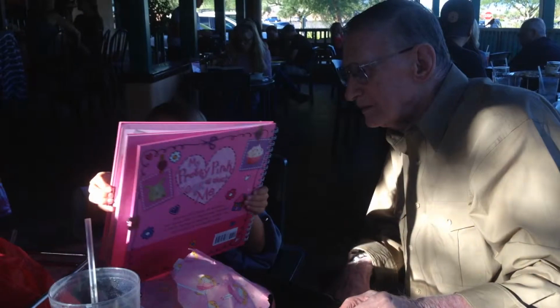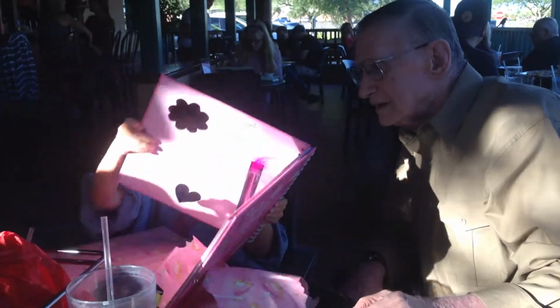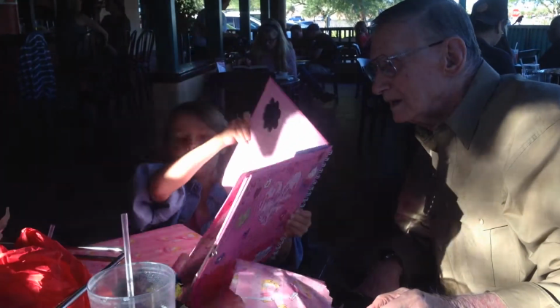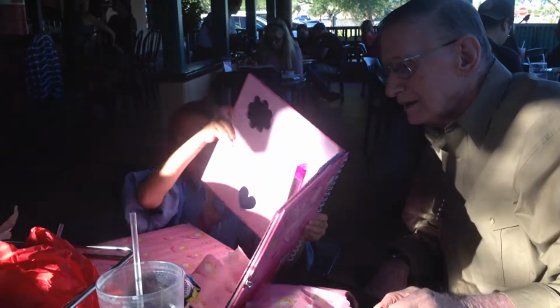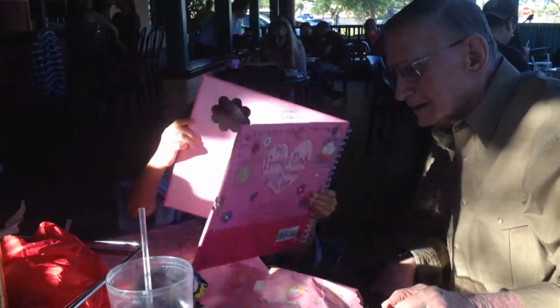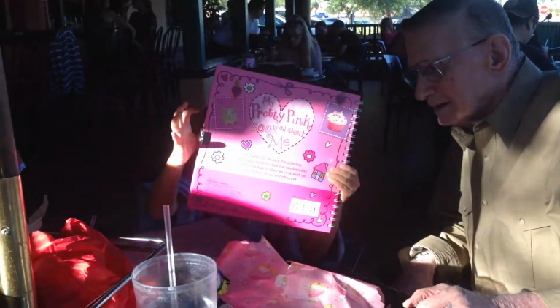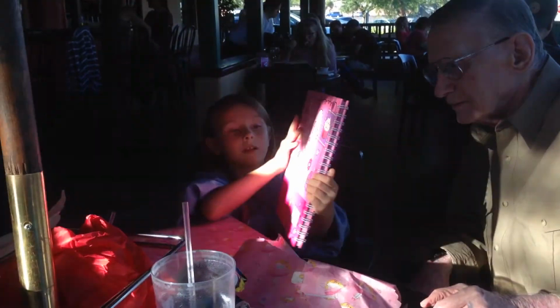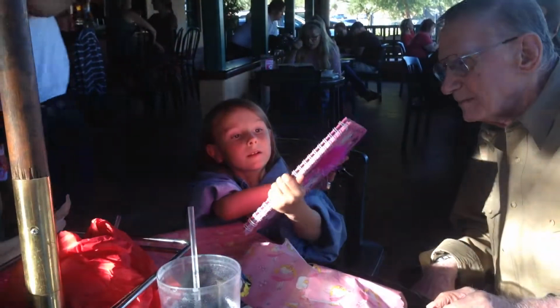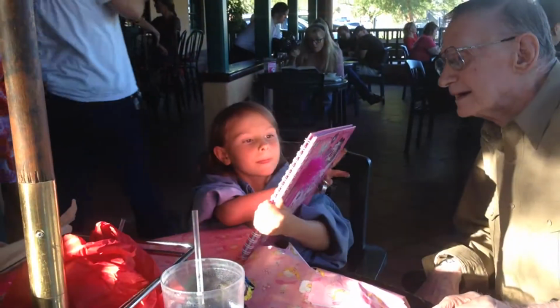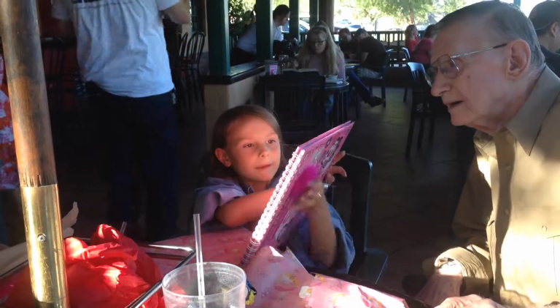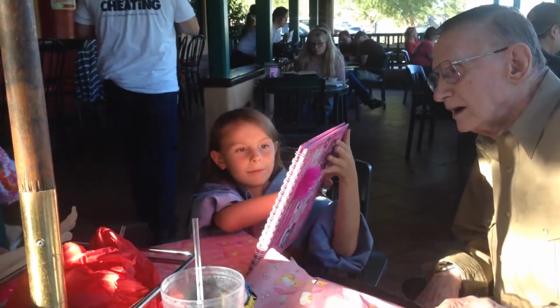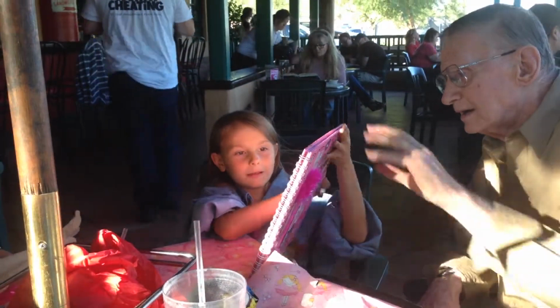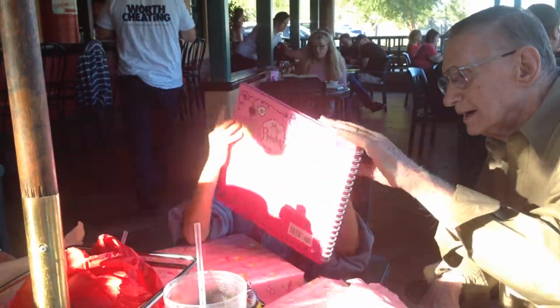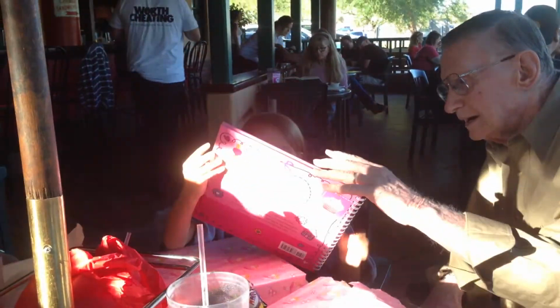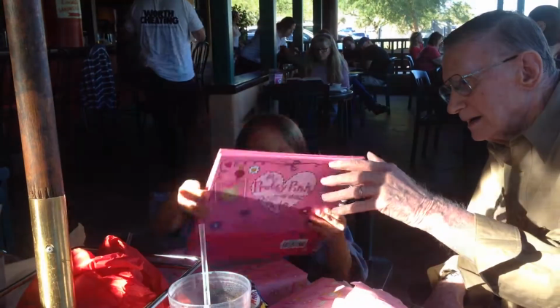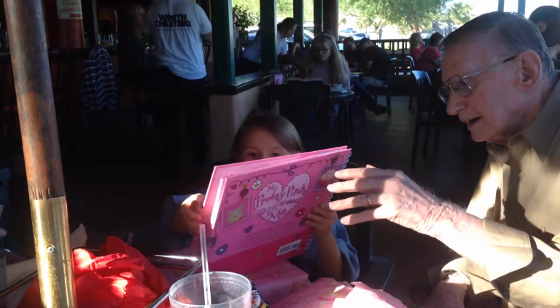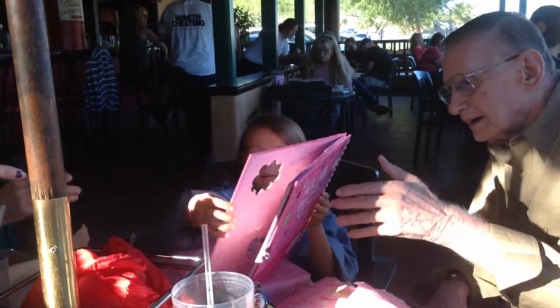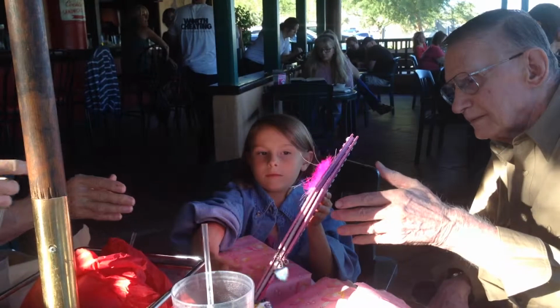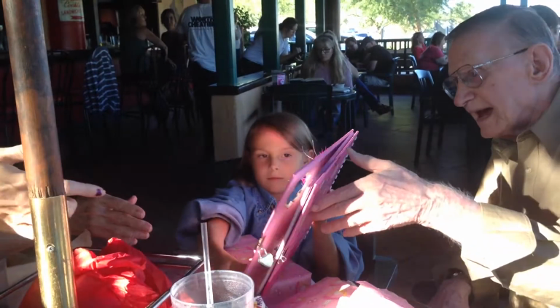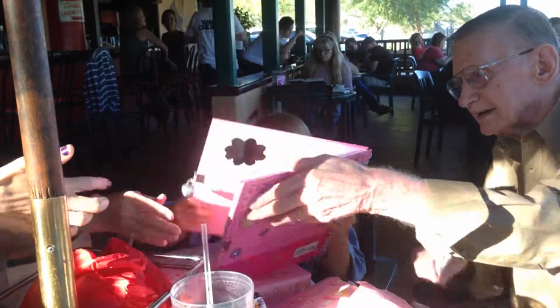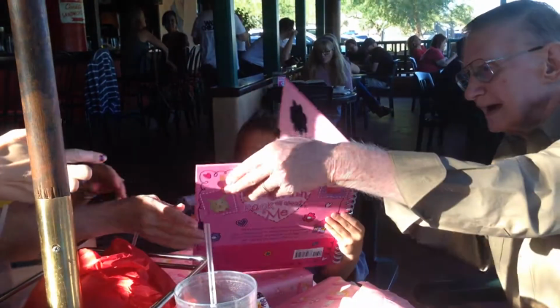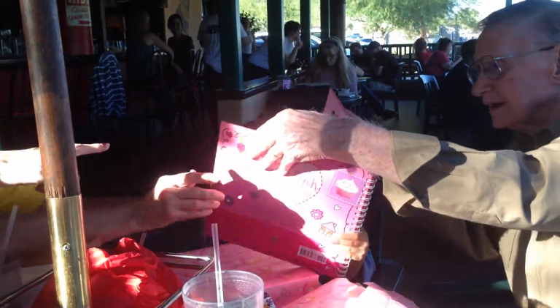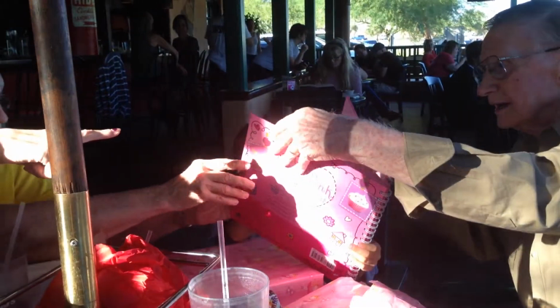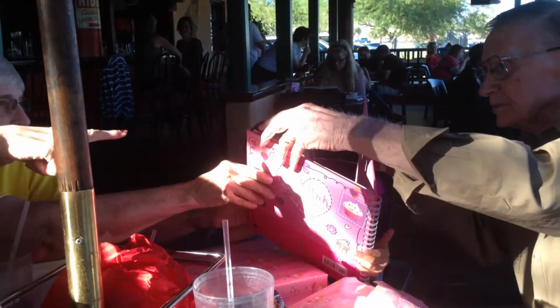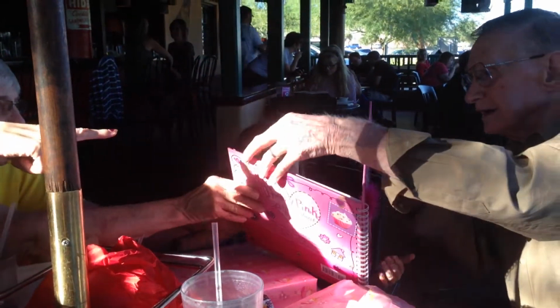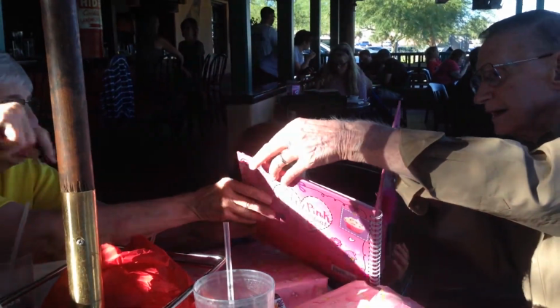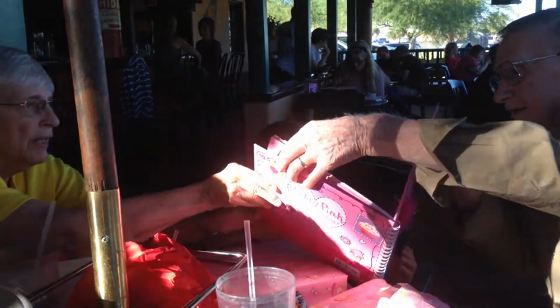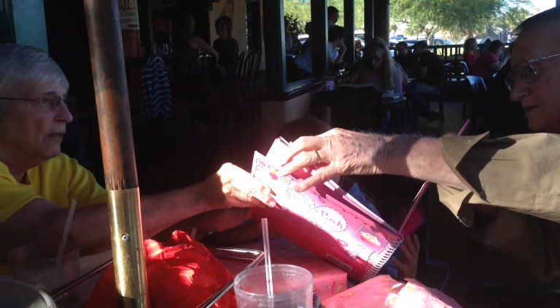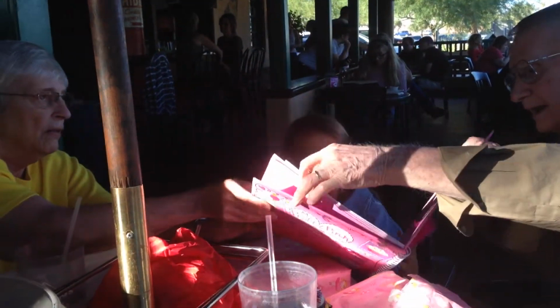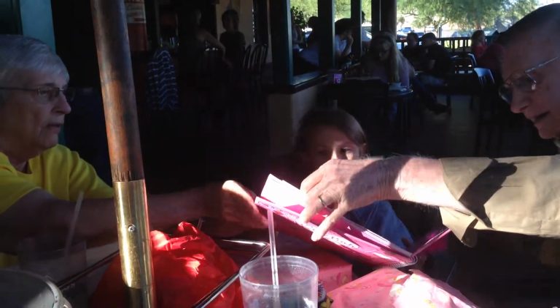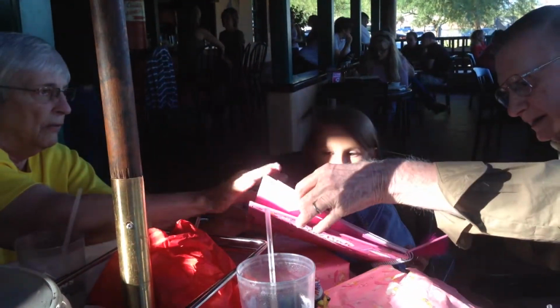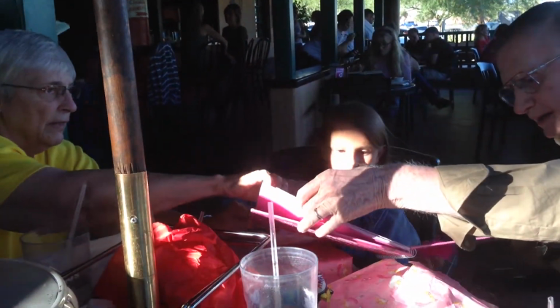Look at the back of the cover. What does it say? Open the cover up. Look at the back of the cover for me. The back. Look at that. Right there.